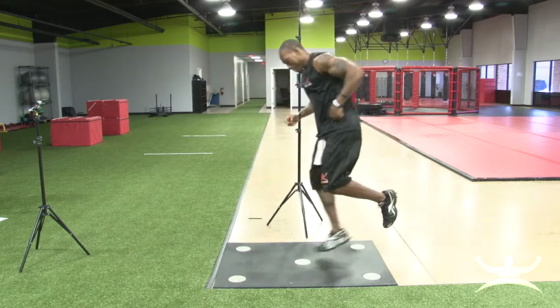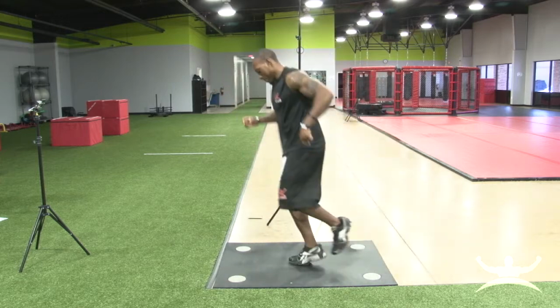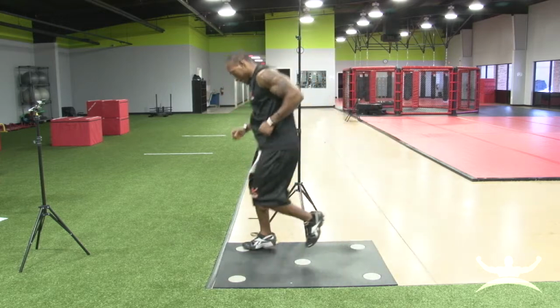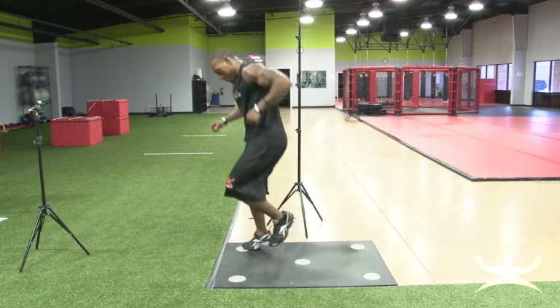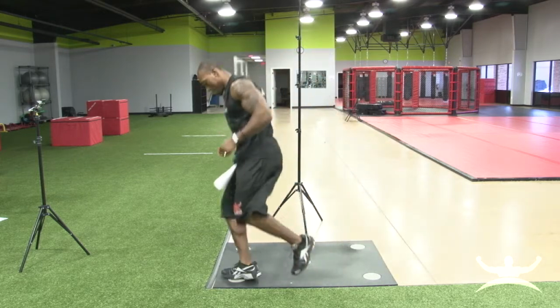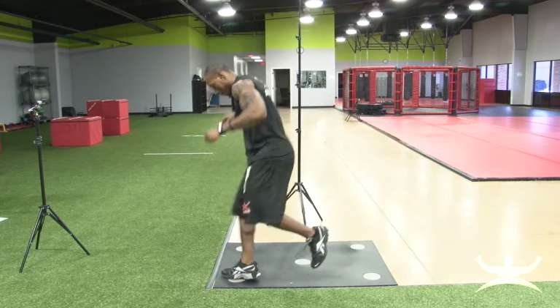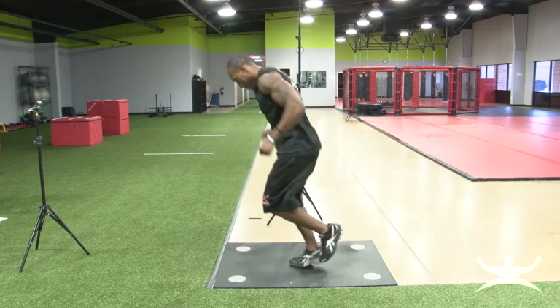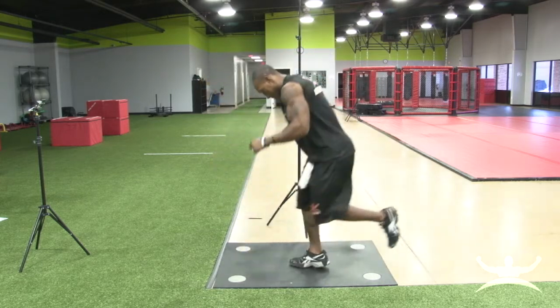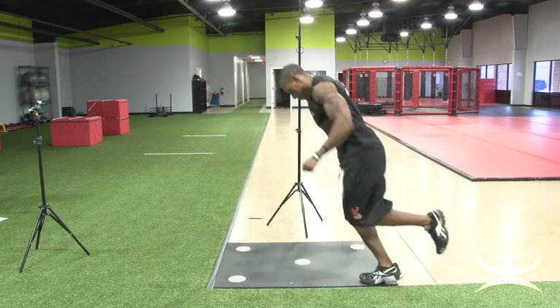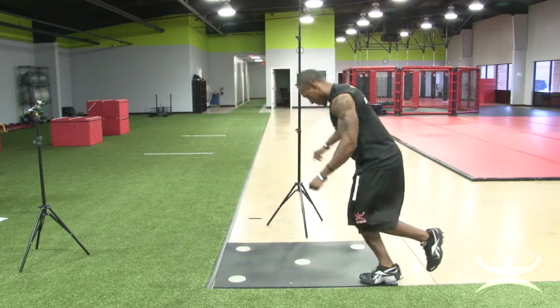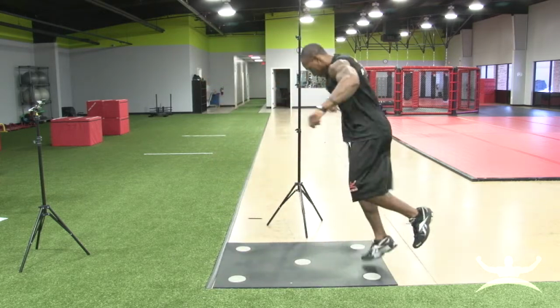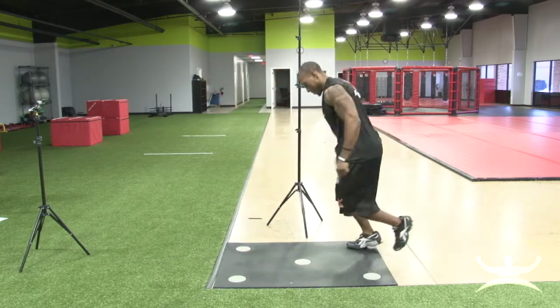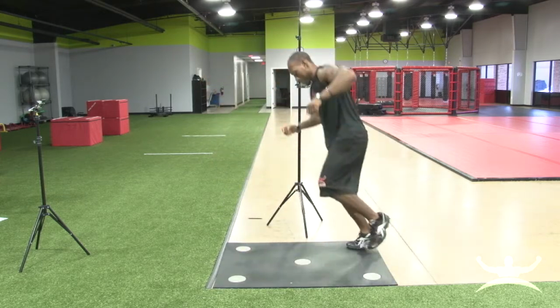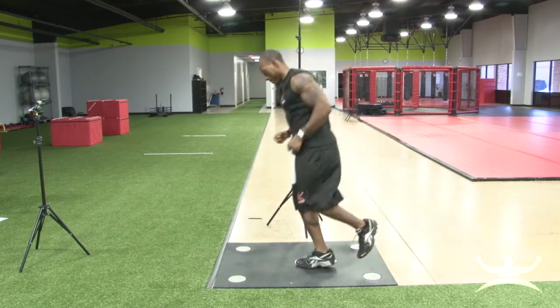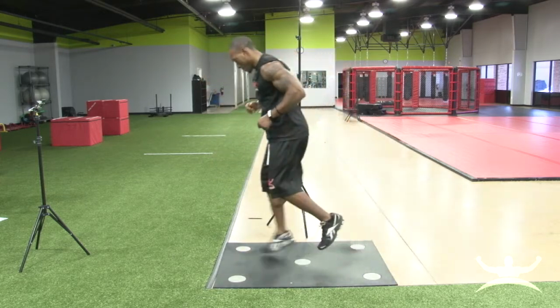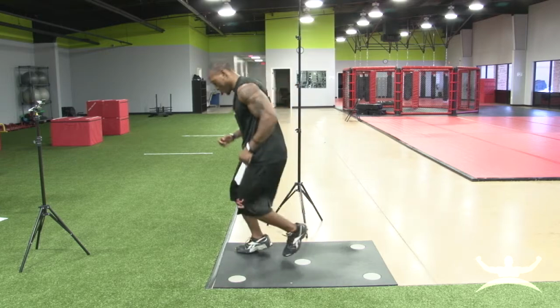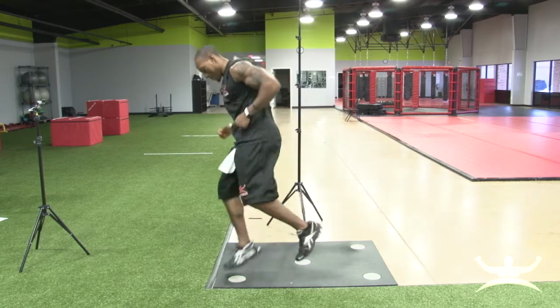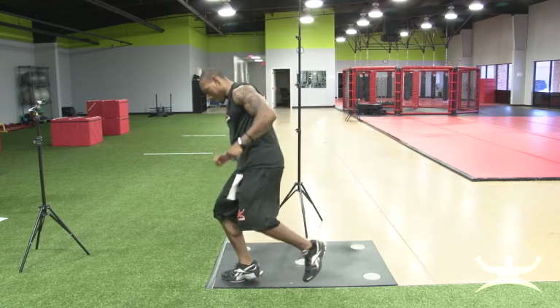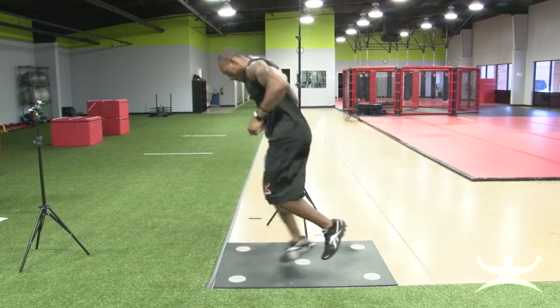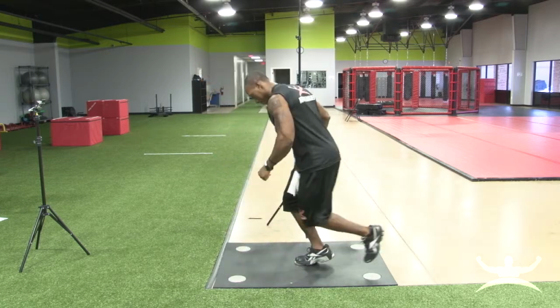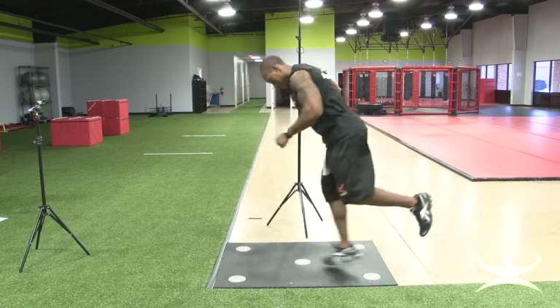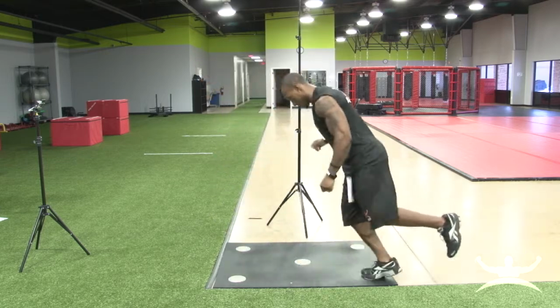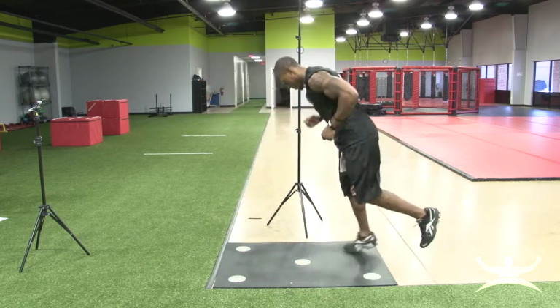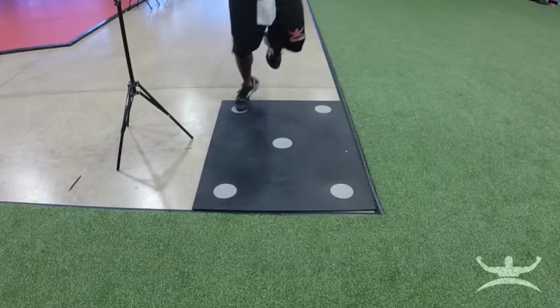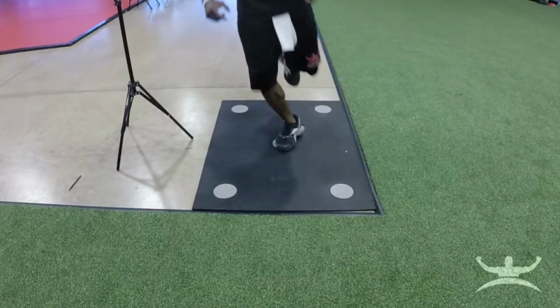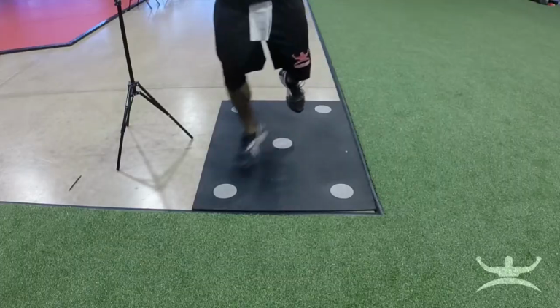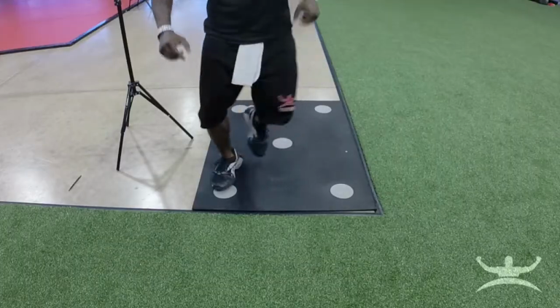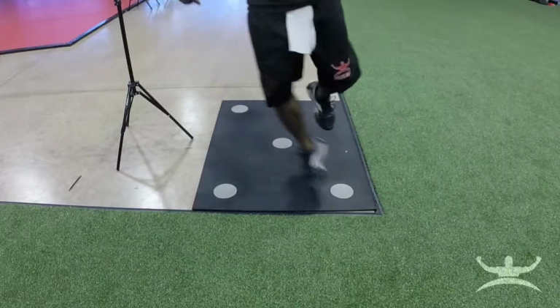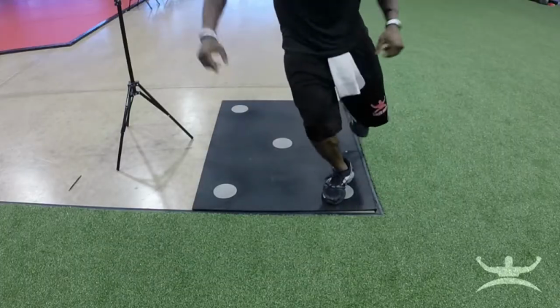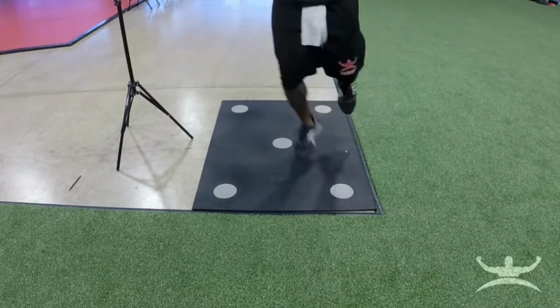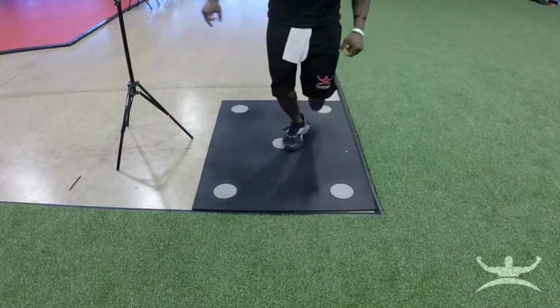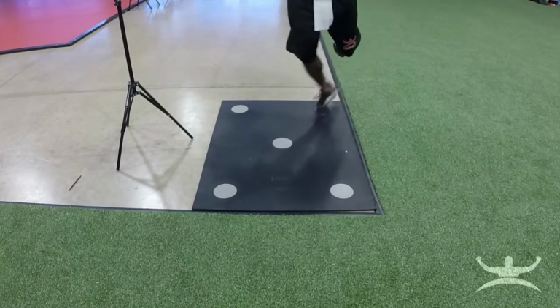They will make sure to stay on the balls of the foot throughout the drill. Any heel contact with the ground will slow the athlete's pace and cause unnecessary stress on the ankle joints.